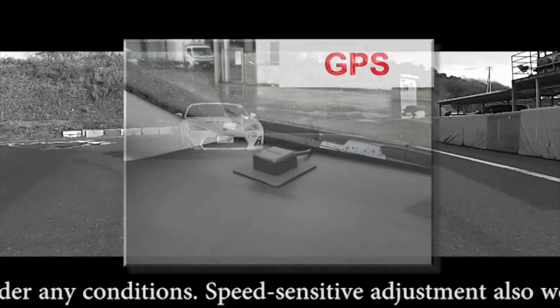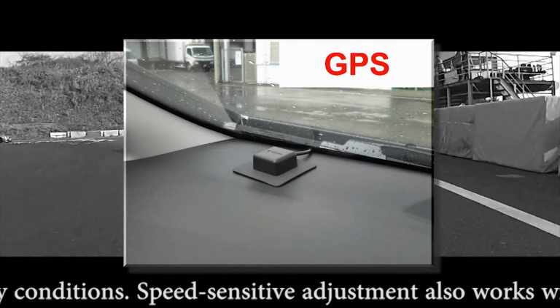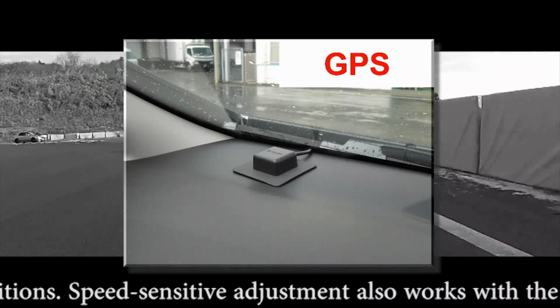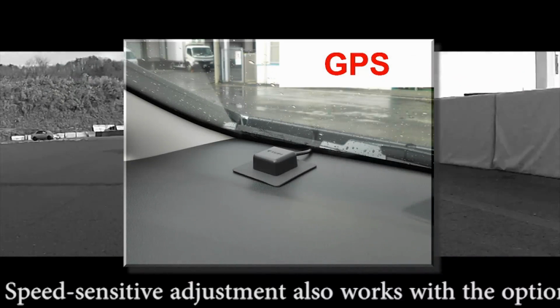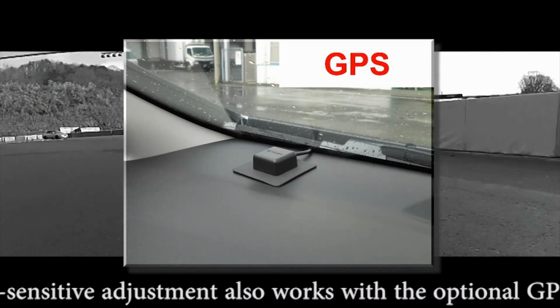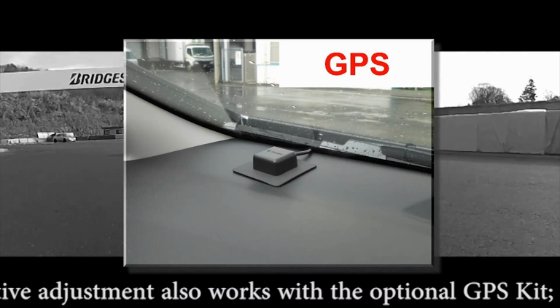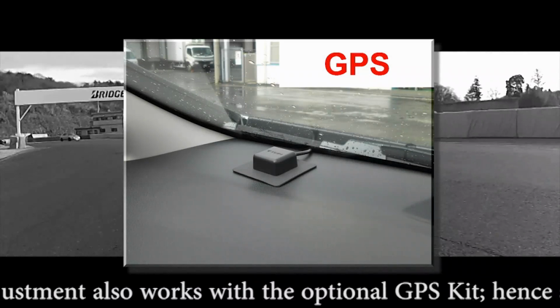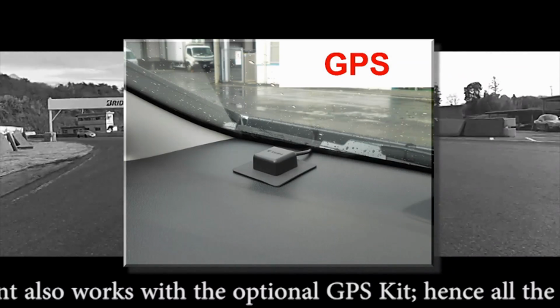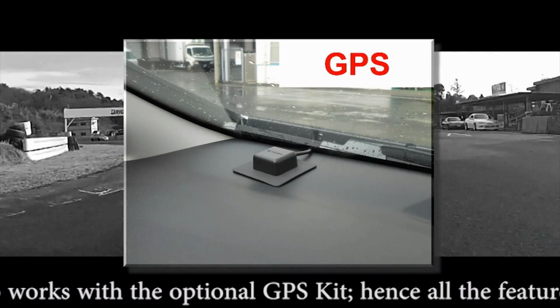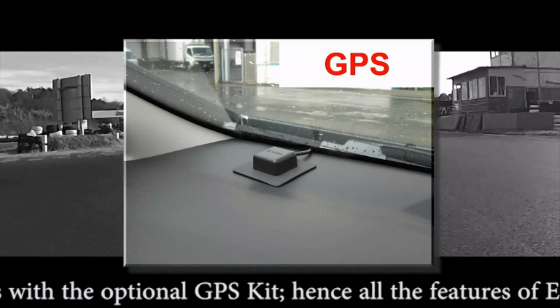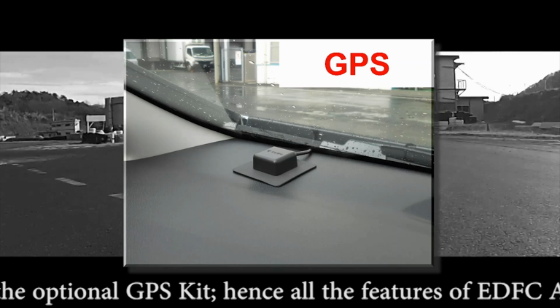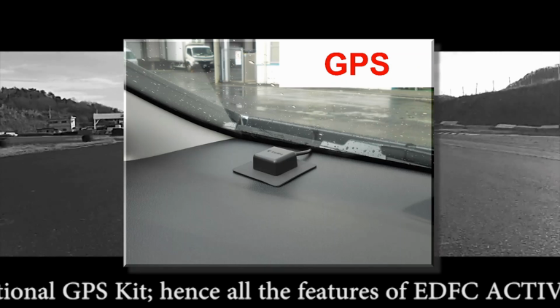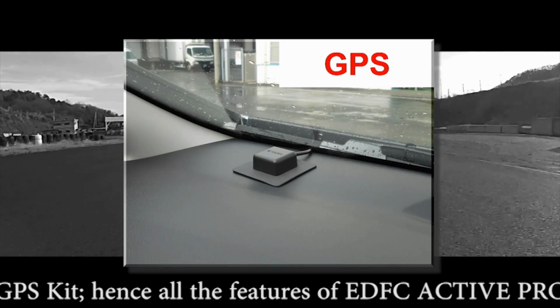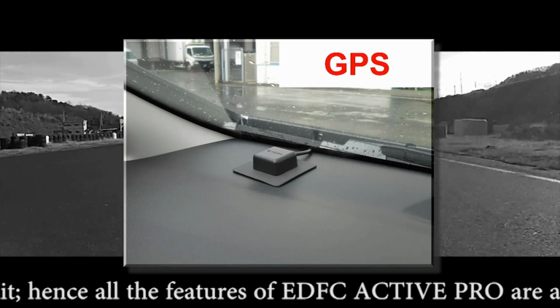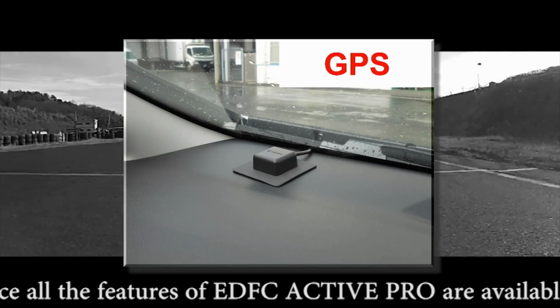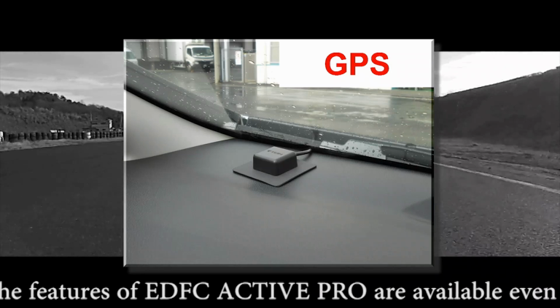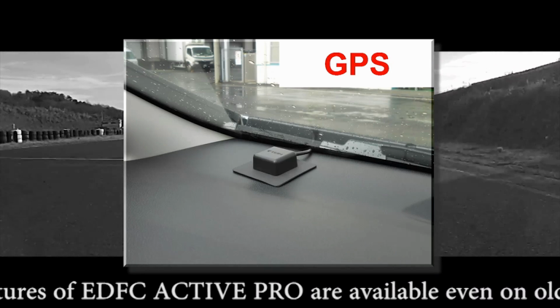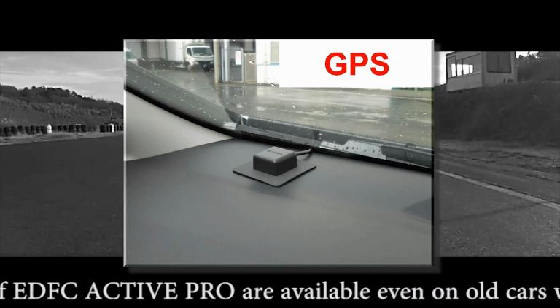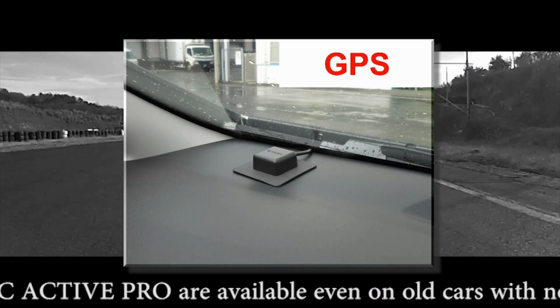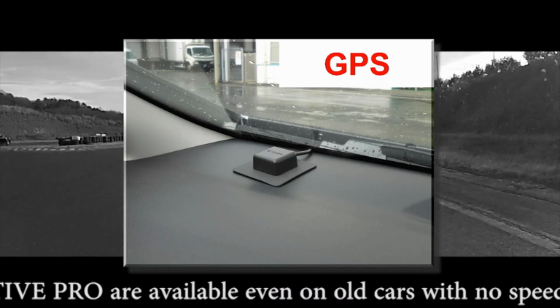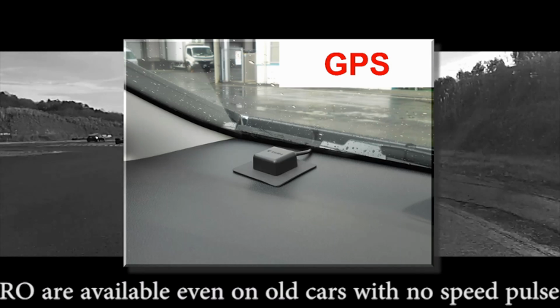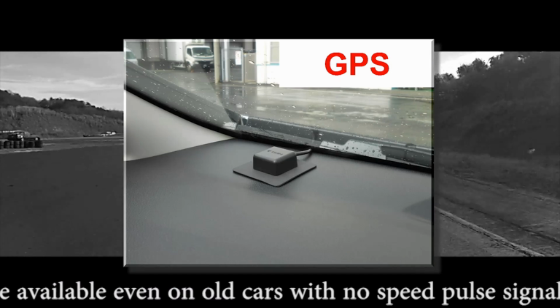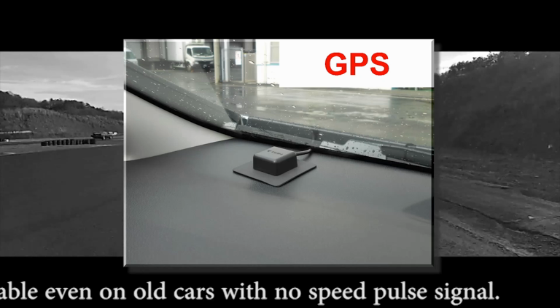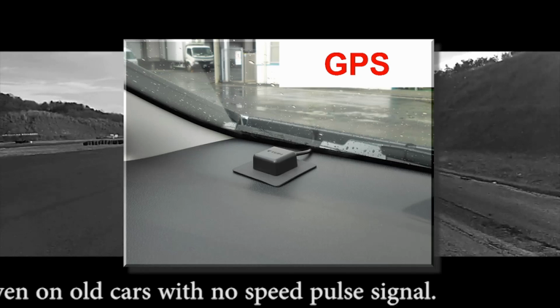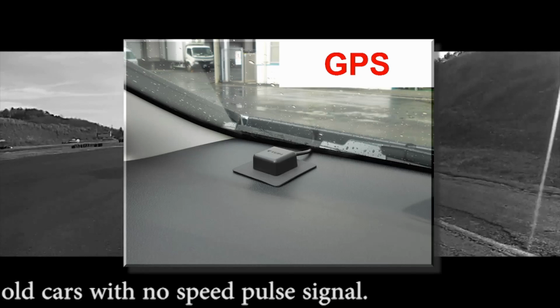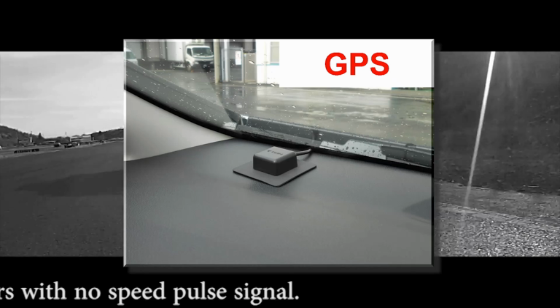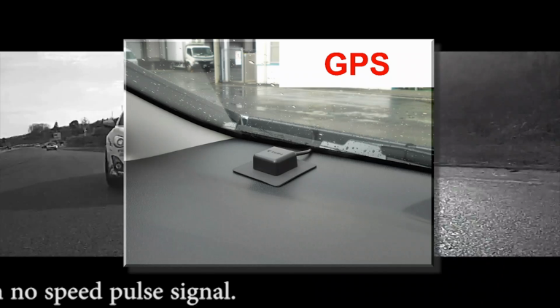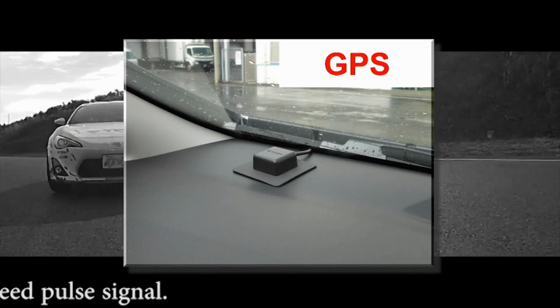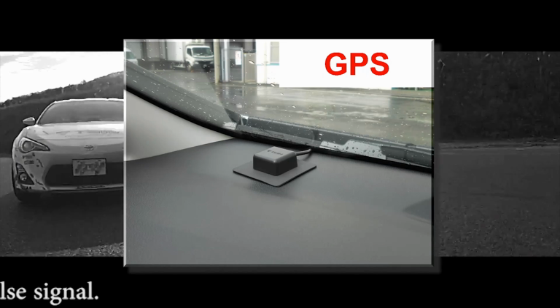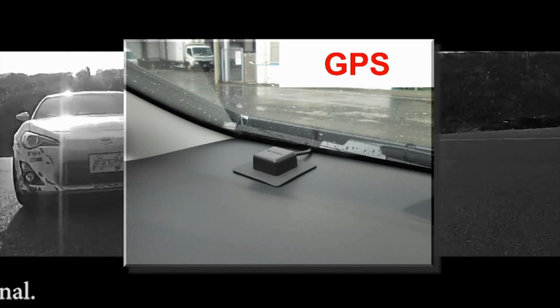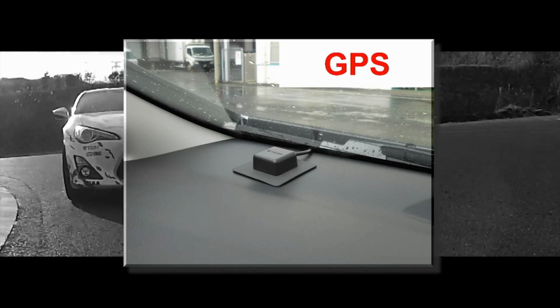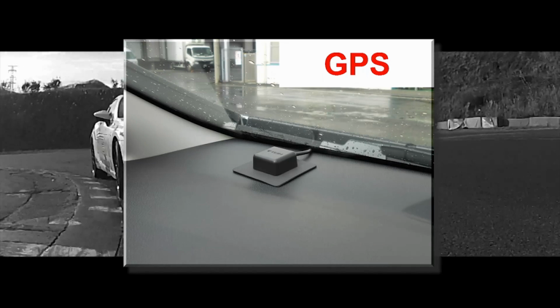Speed-sensitive adjustment also works with the optional GPS kit. Hence, all the features of EDFC Active Pro are available even on older cars with no speed pulse signals.